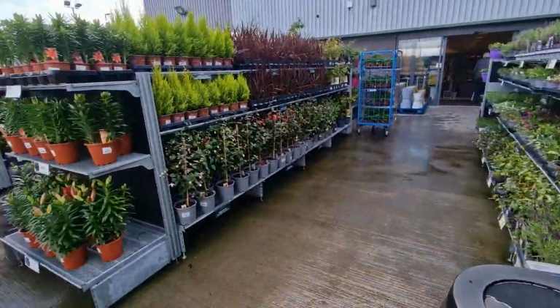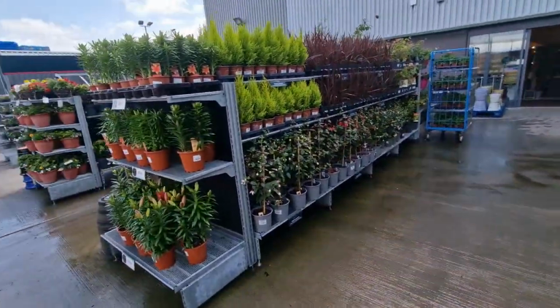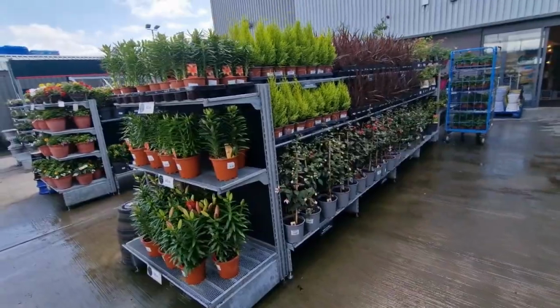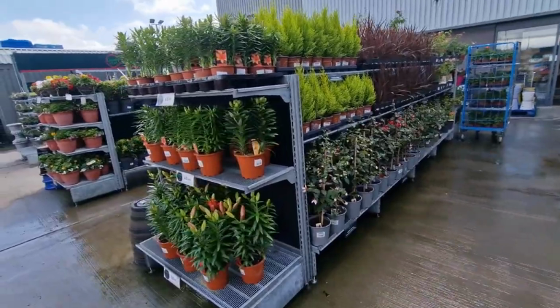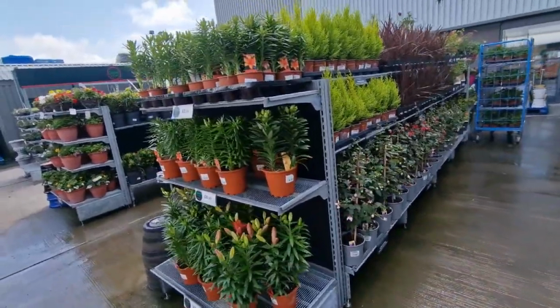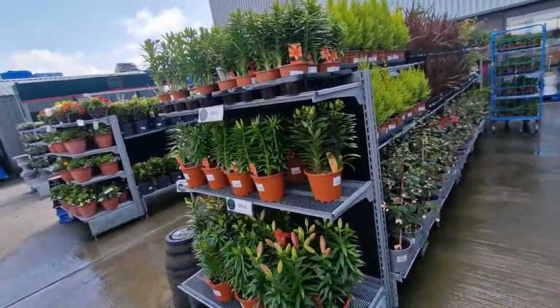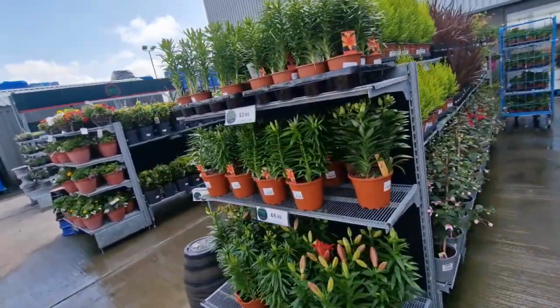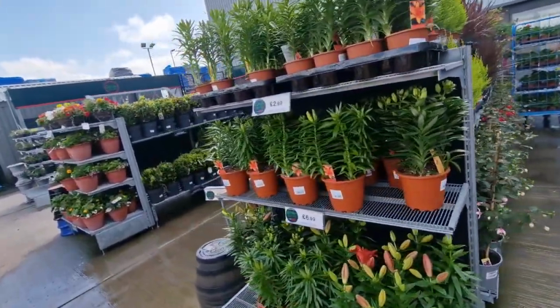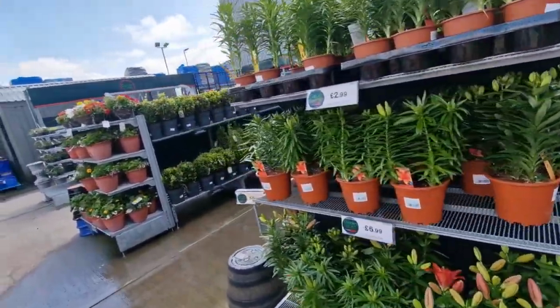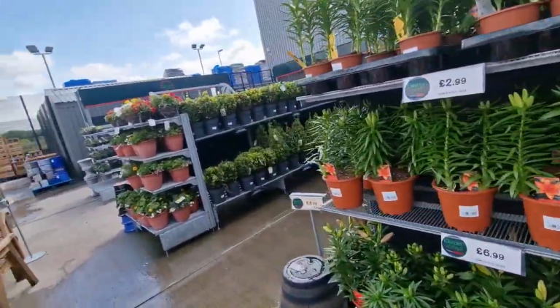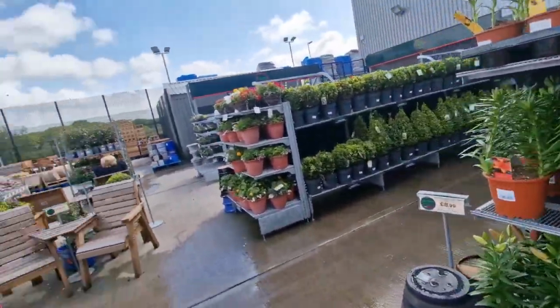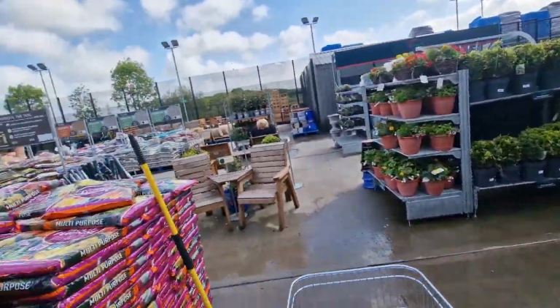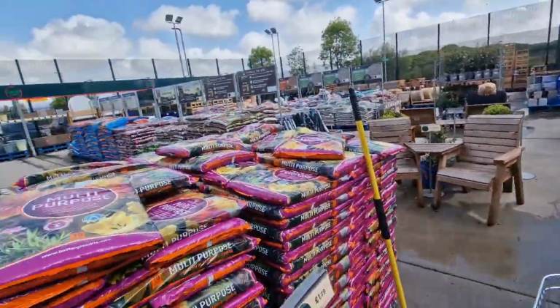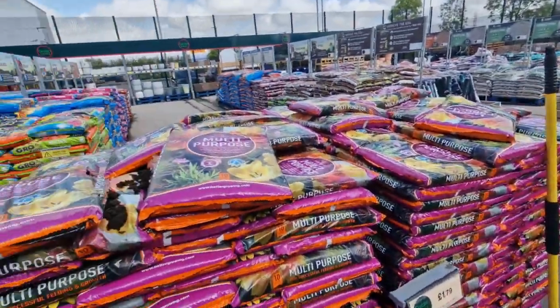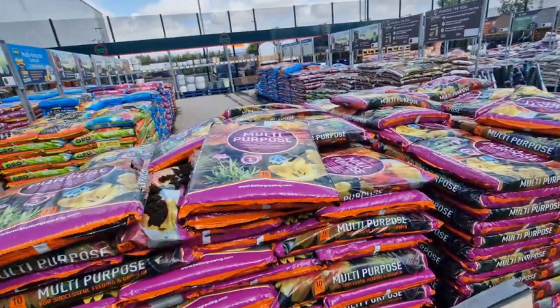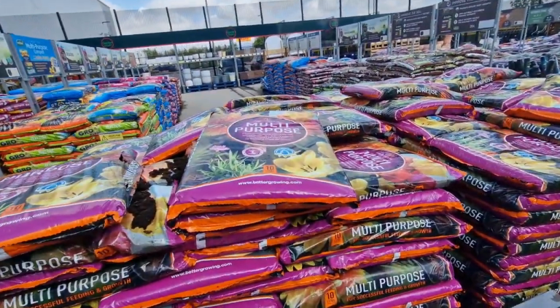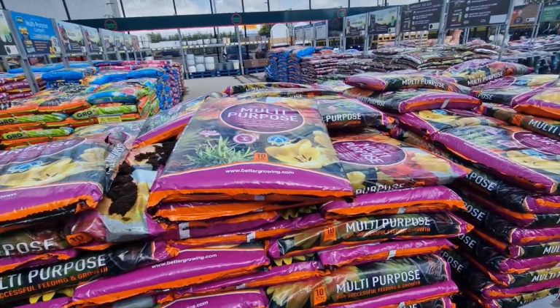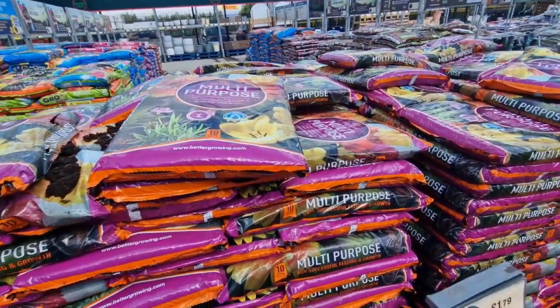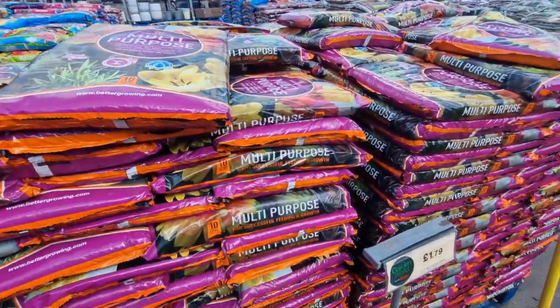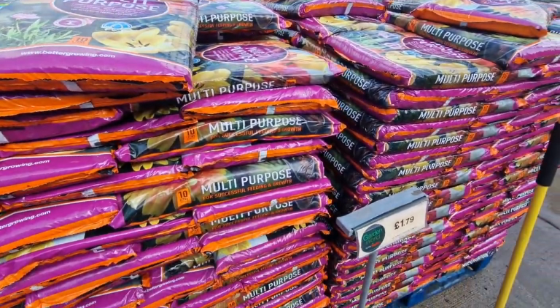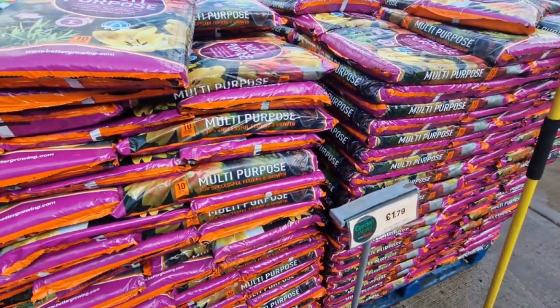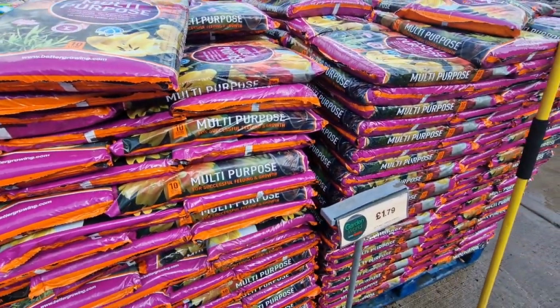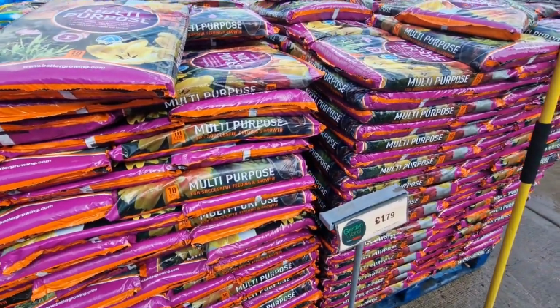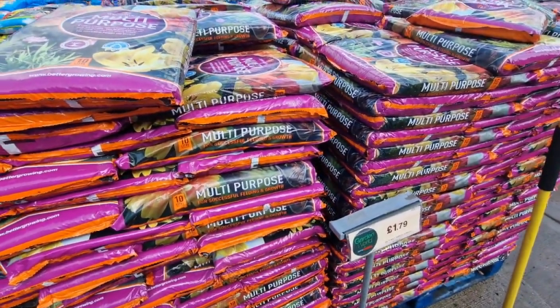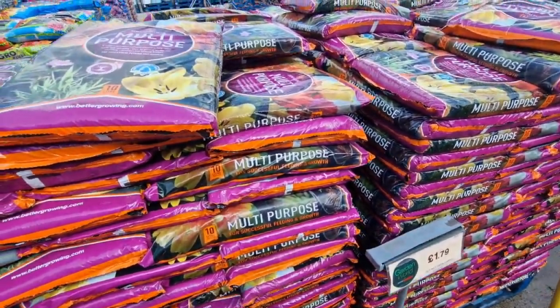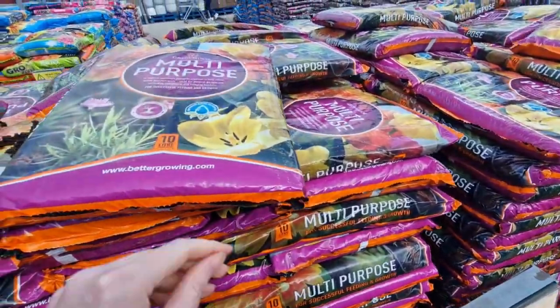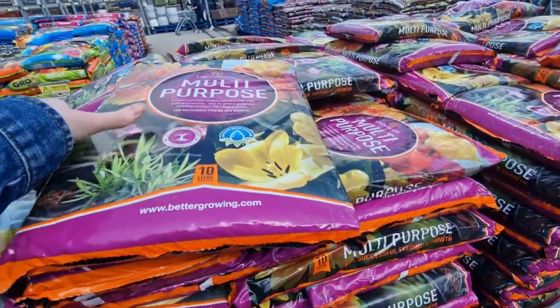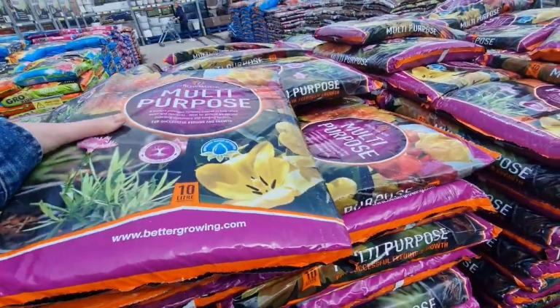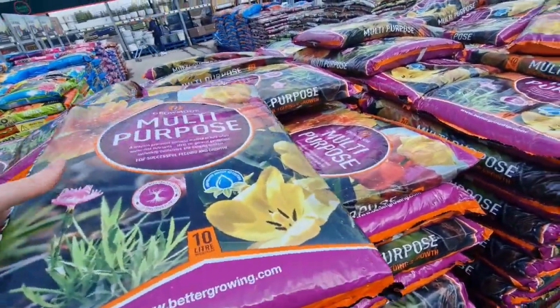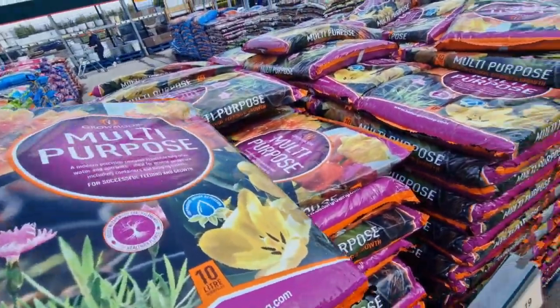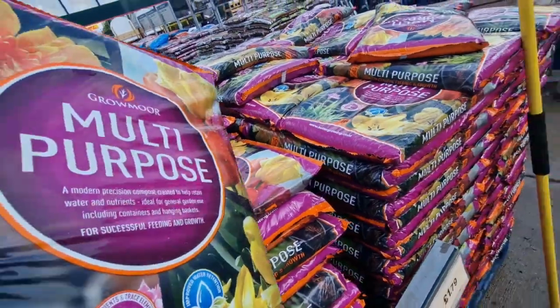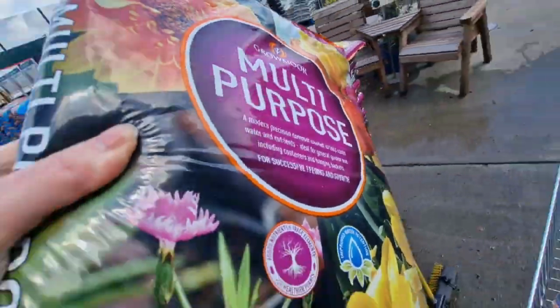I've mostly come to have a look at the stones and stuff because I'm doing my garden. They've got these small 10 litre bags of multi-purpose compost for £1.79. I'm gonna get a couple of these while I'm here.